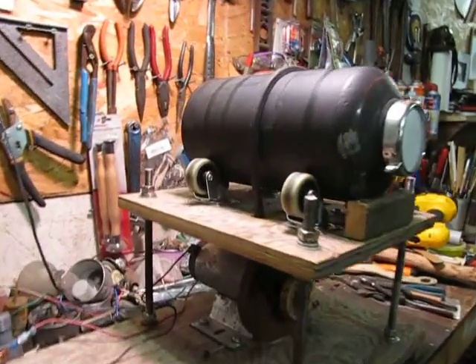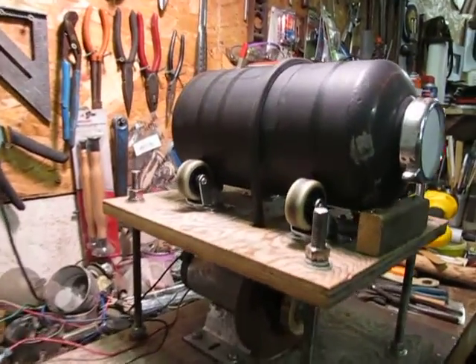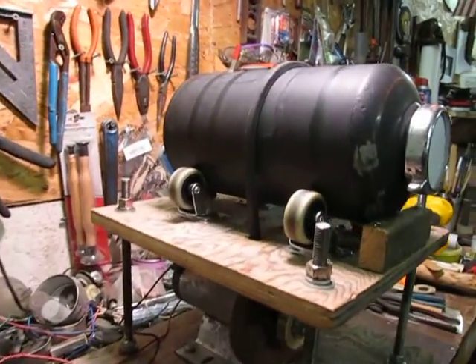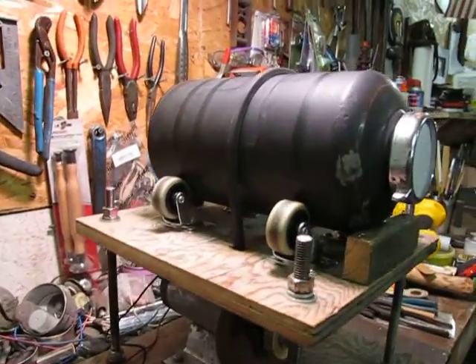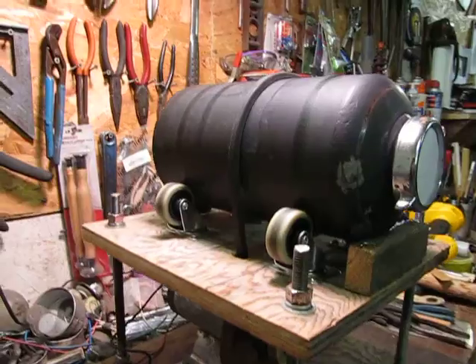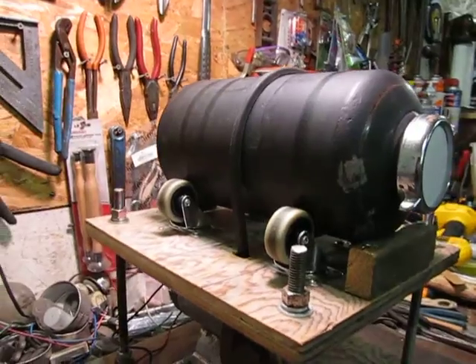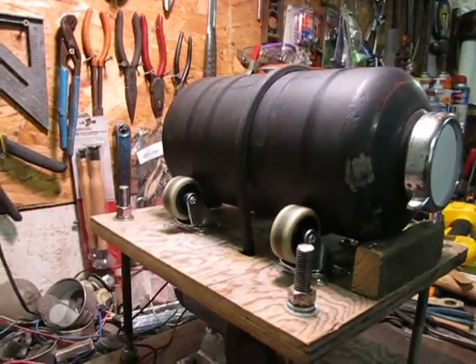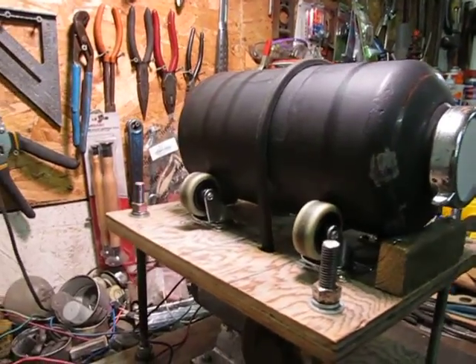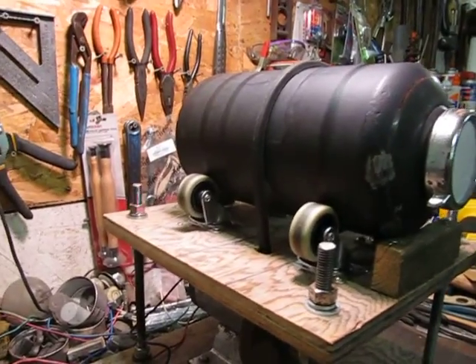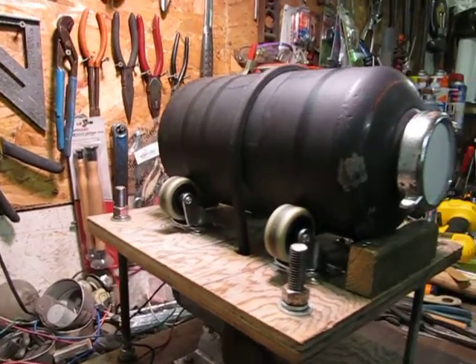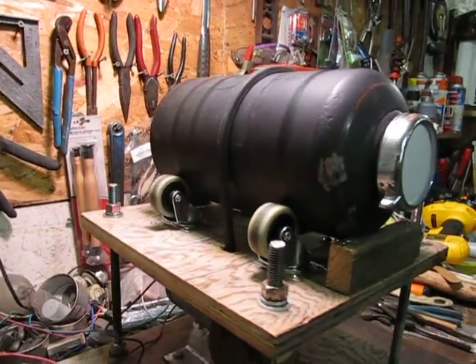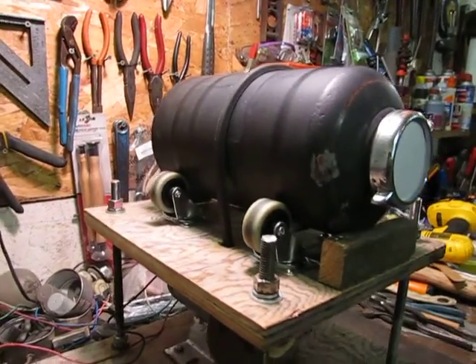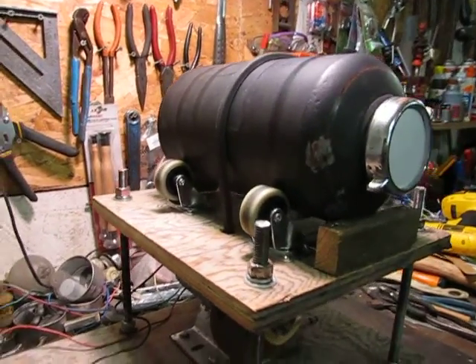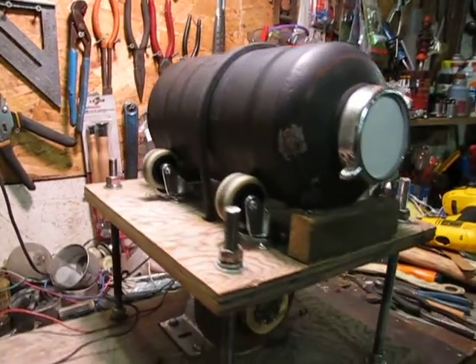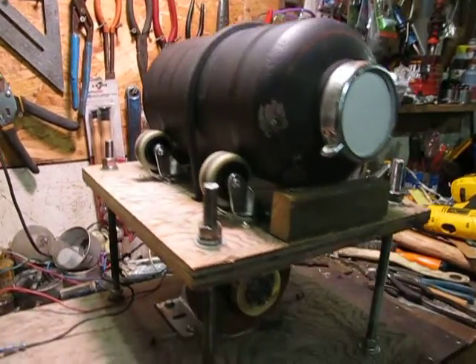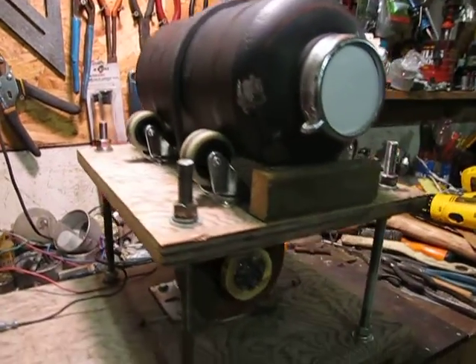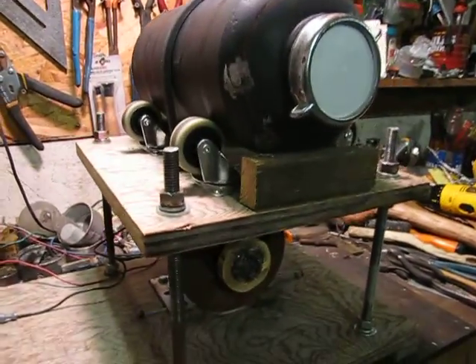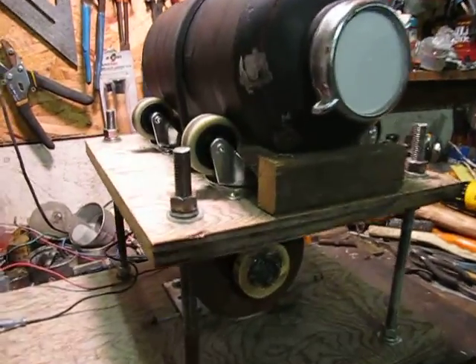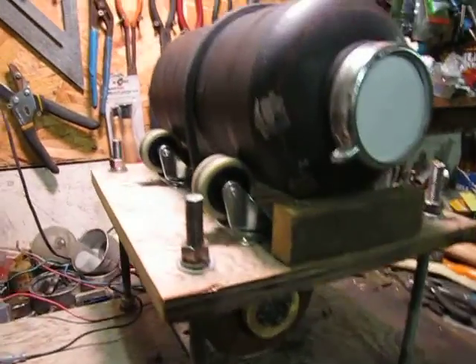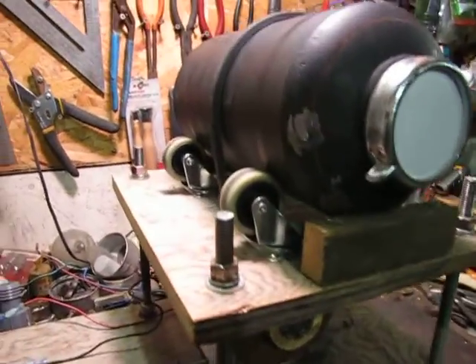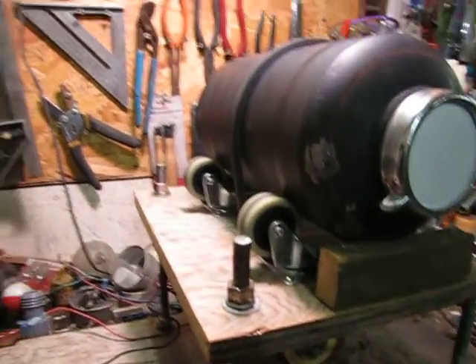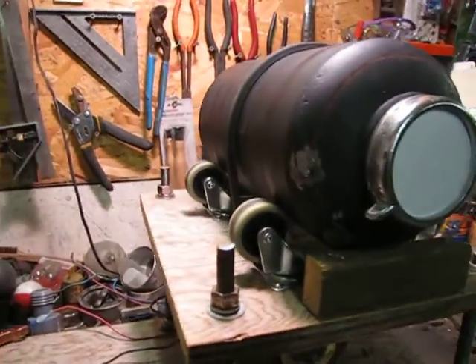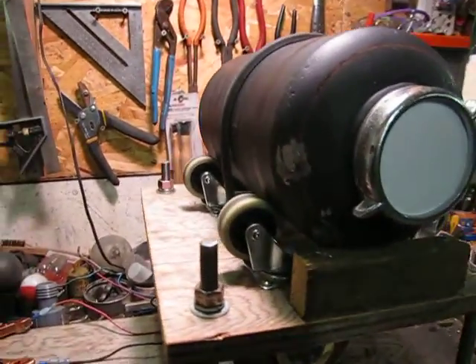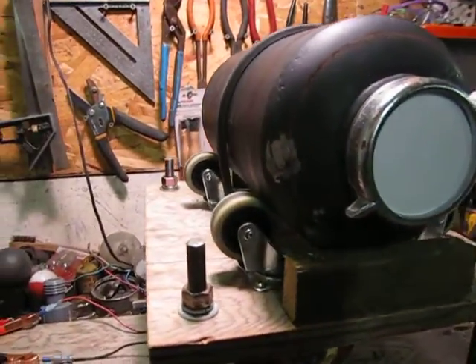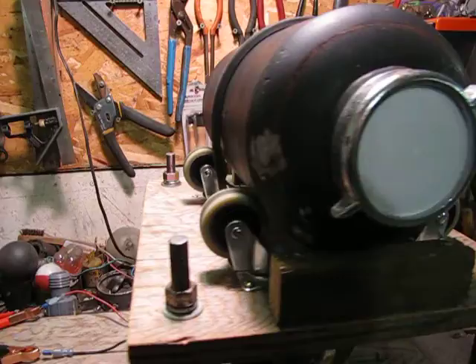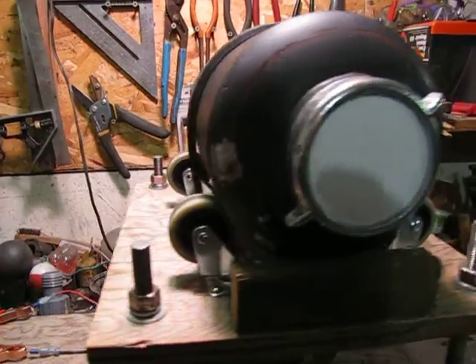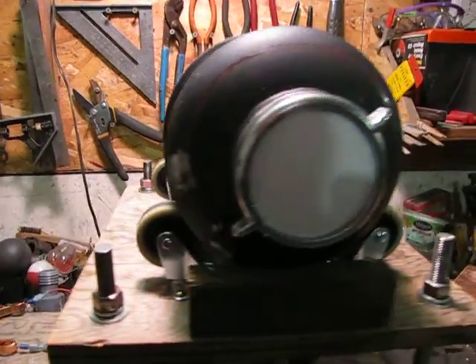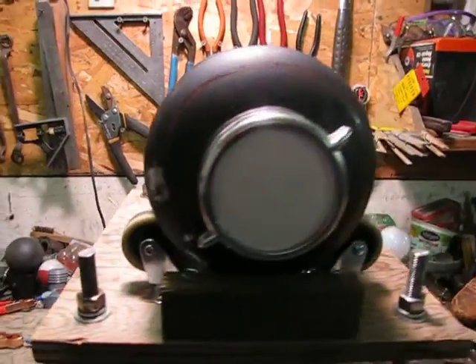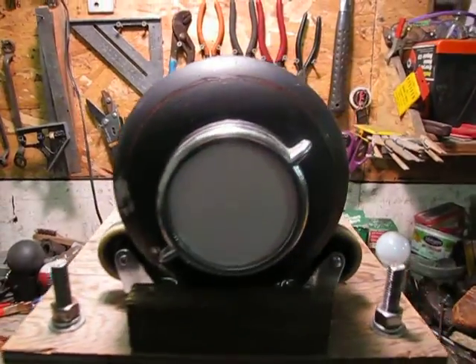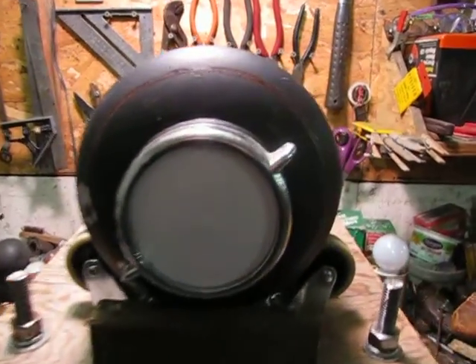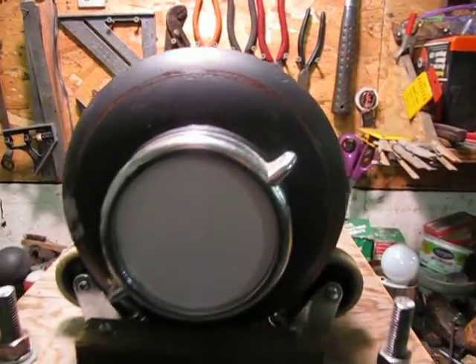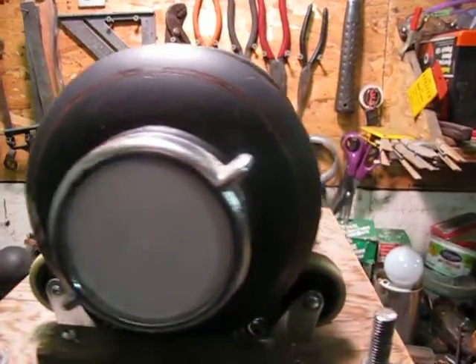Got some casters — we'll see how long they last. I'm not sure if they're ball bearing or not, but it seems to run pretty good.